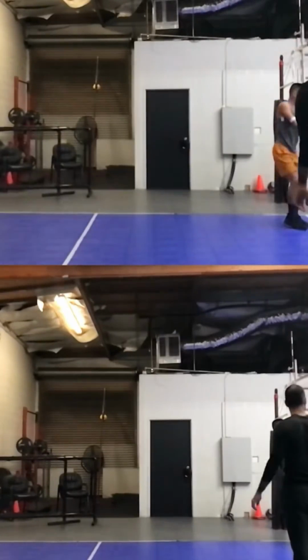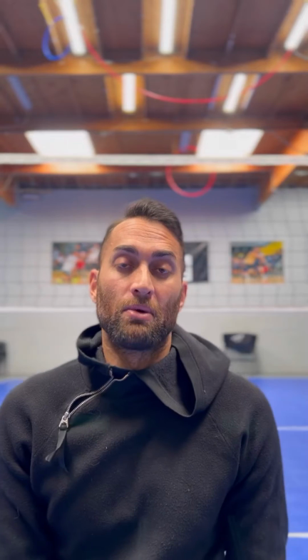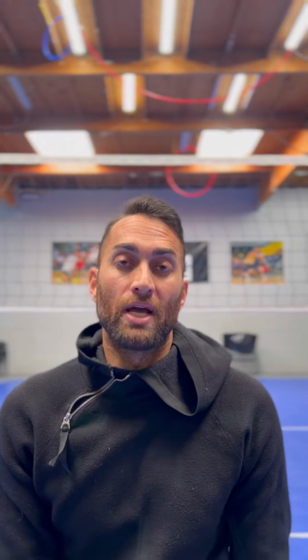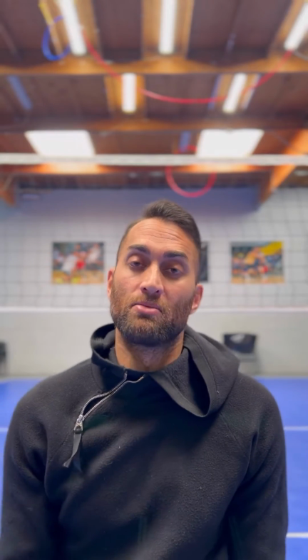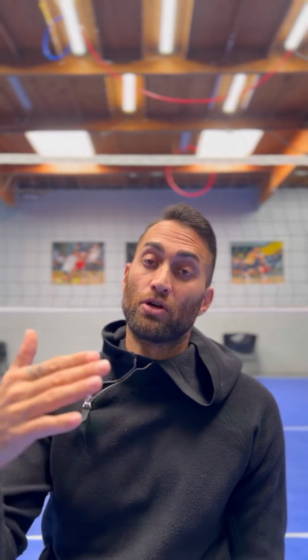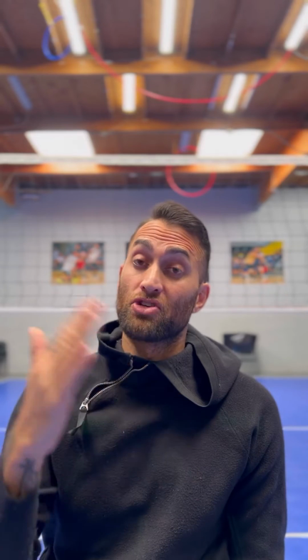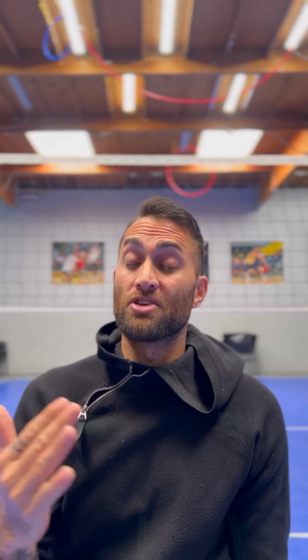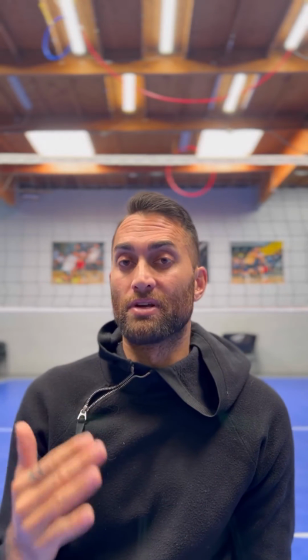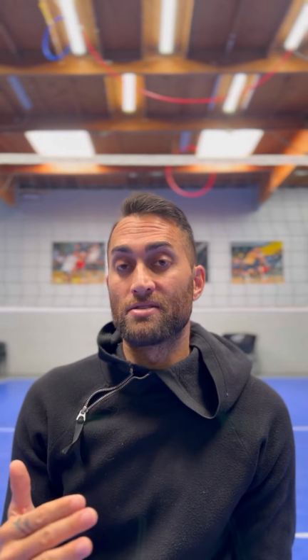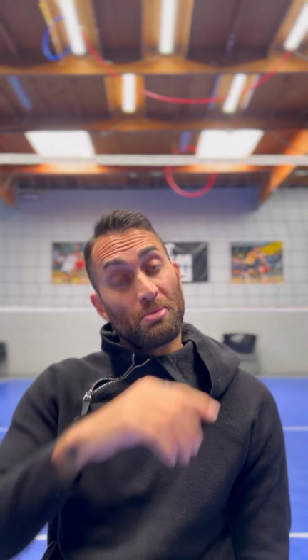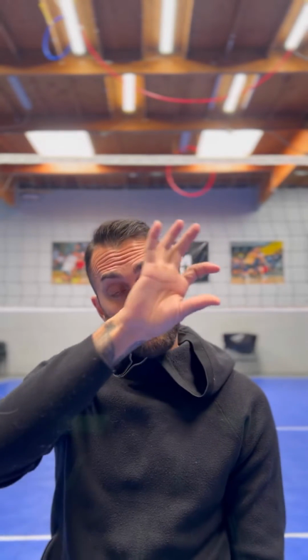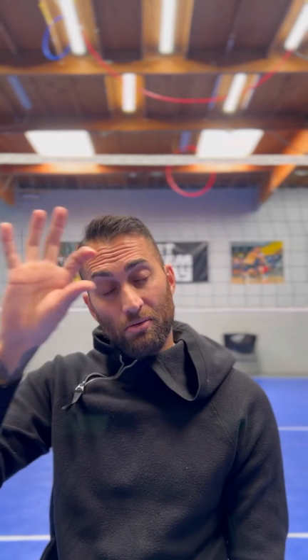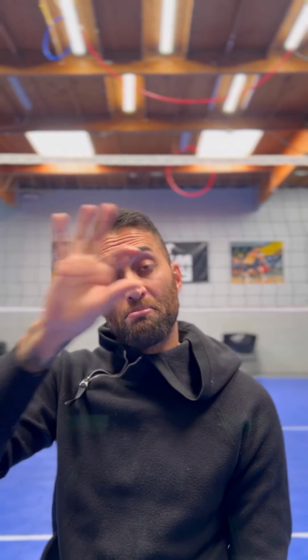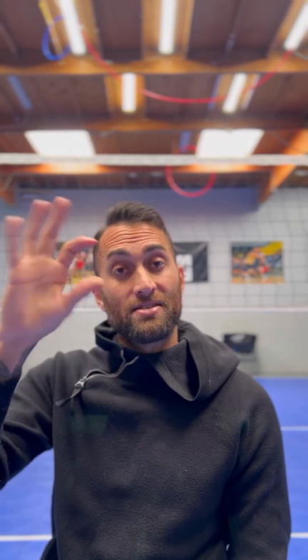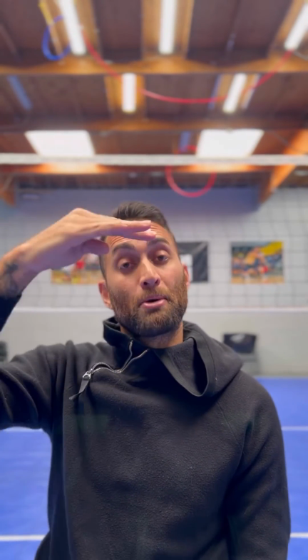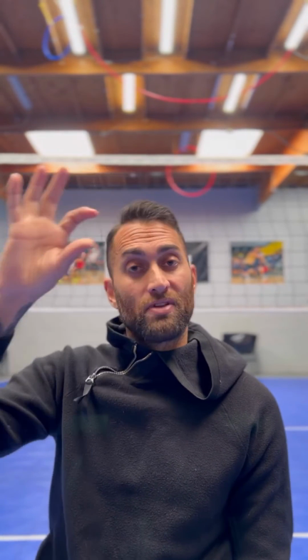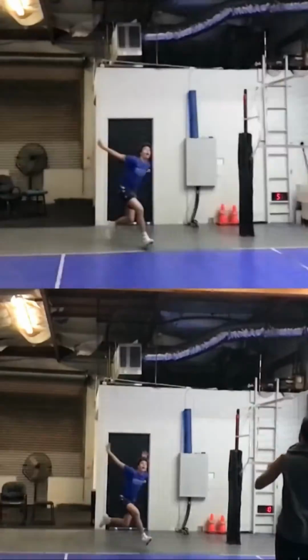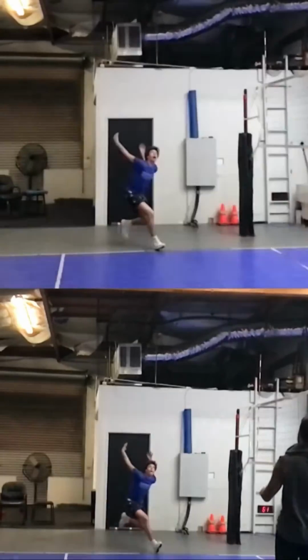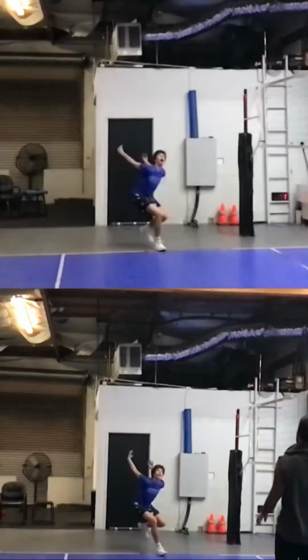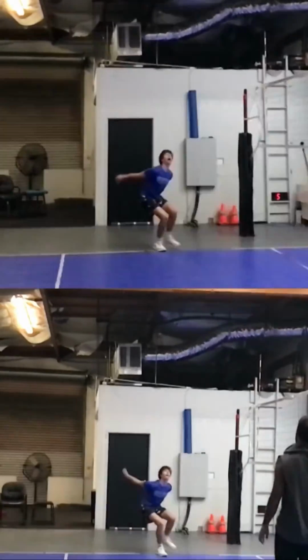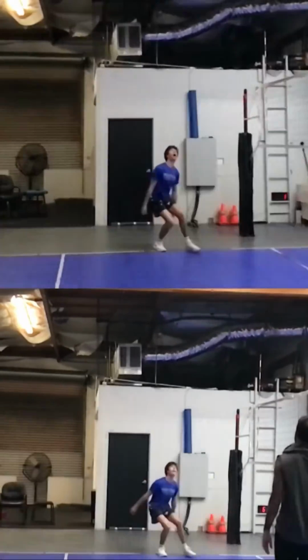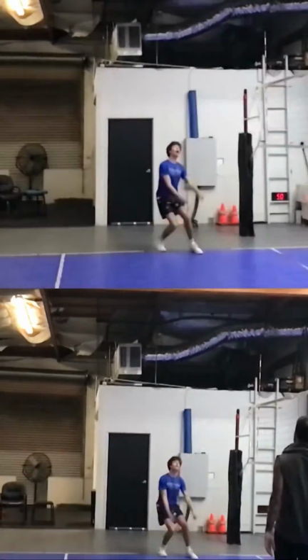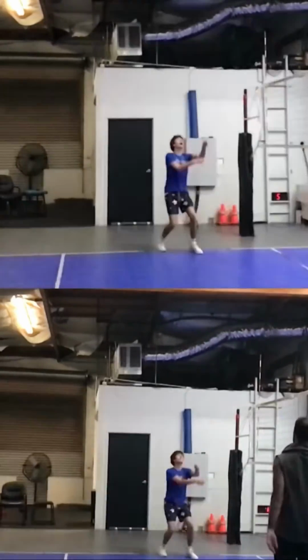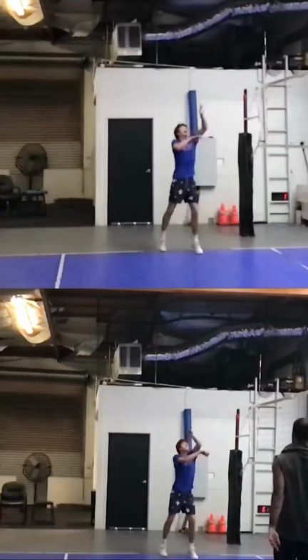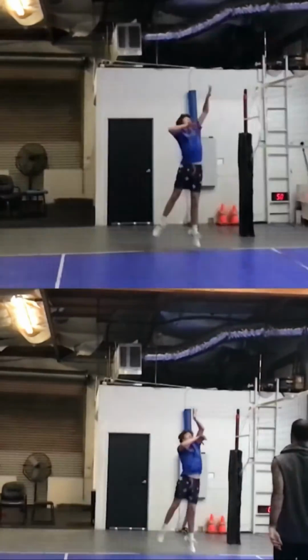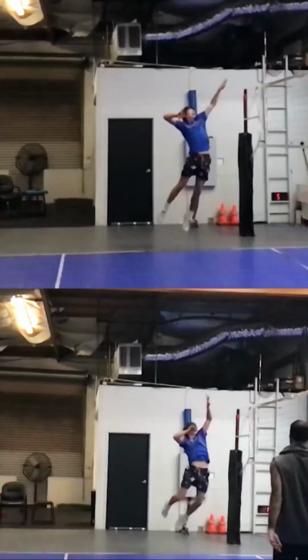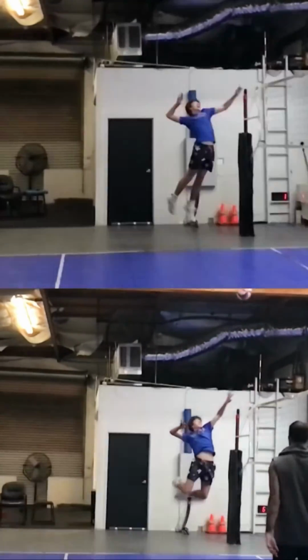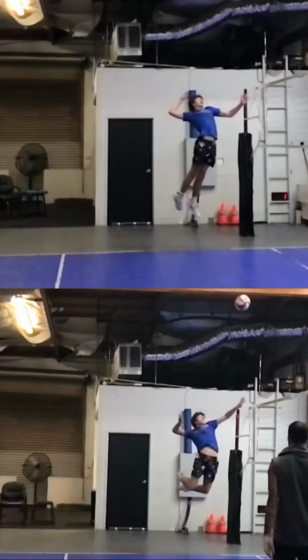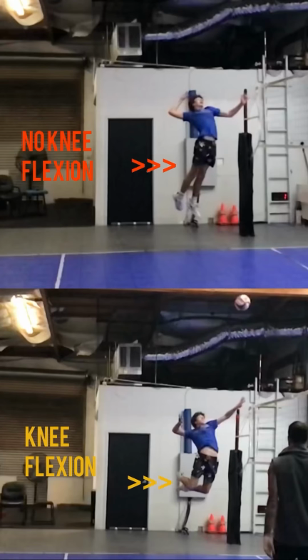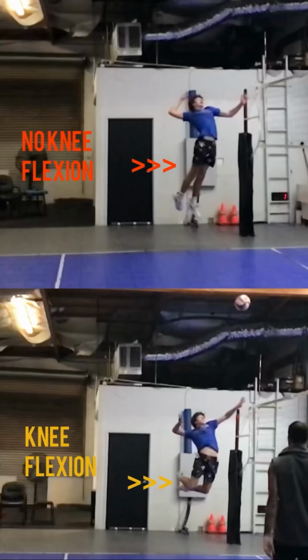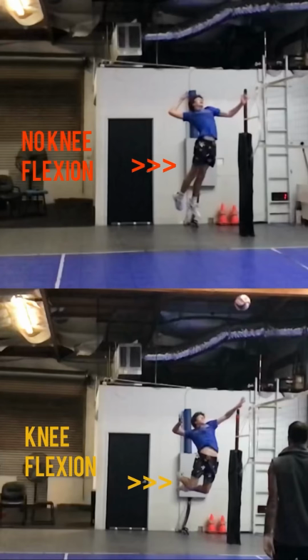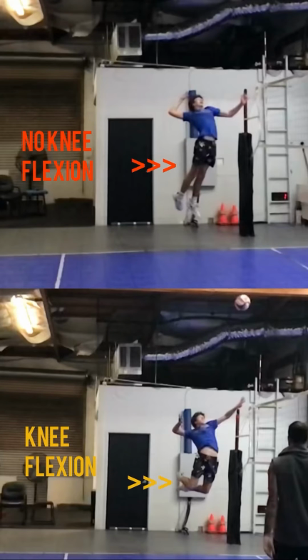Similarly, when I'm trying to get someone to learn flexion extension of their knees, I'll put a piece of tape right around the back upper part of the knee, right above the joint. And I tell them to get the back of their shoe towards the piece of tape or where they feel it.